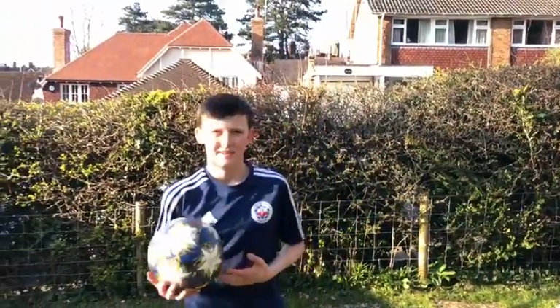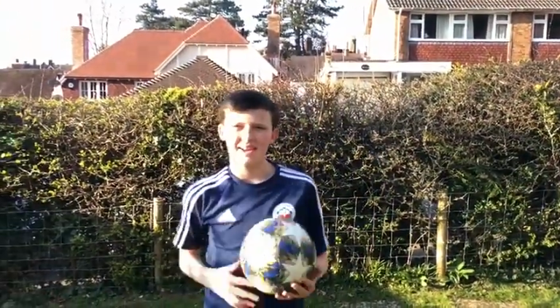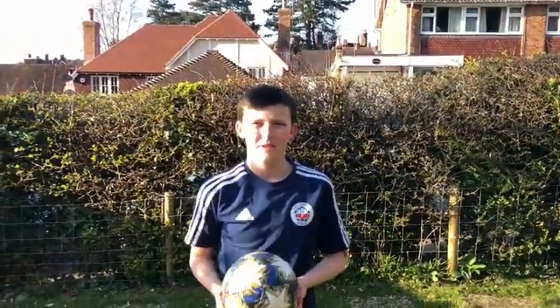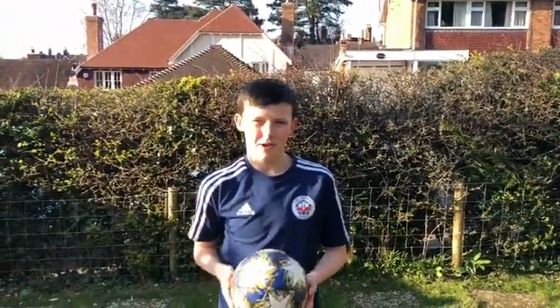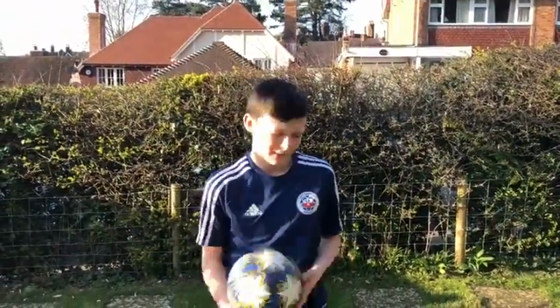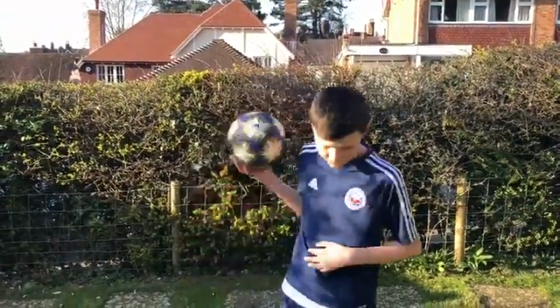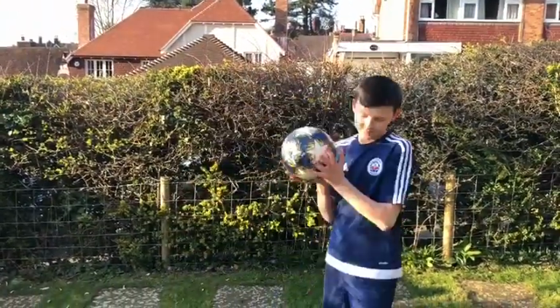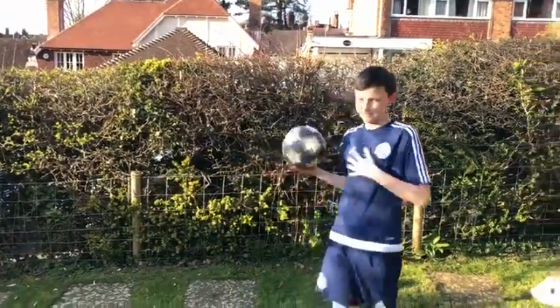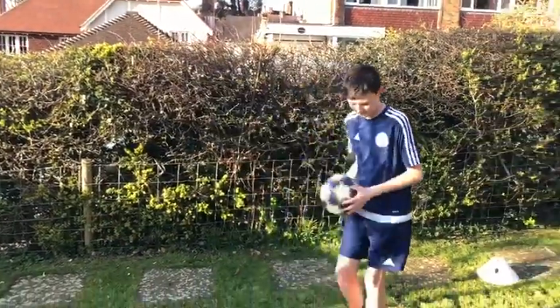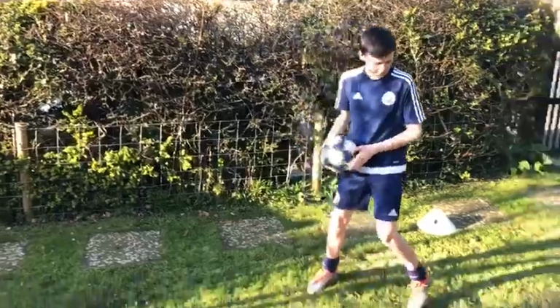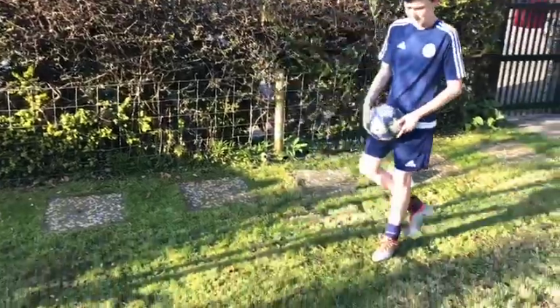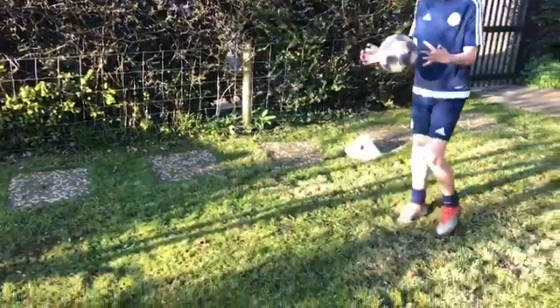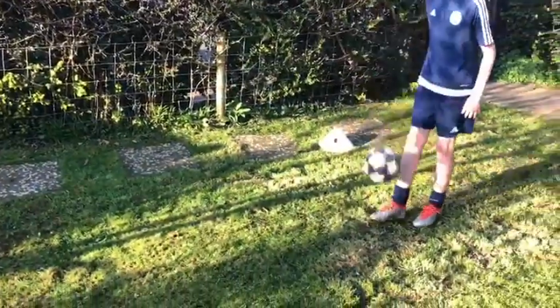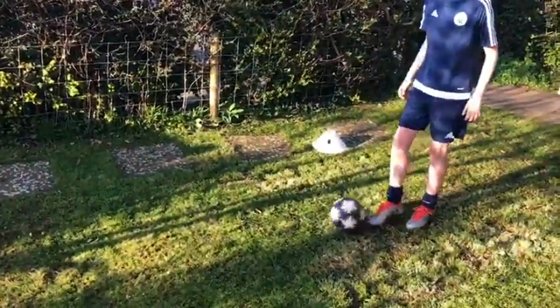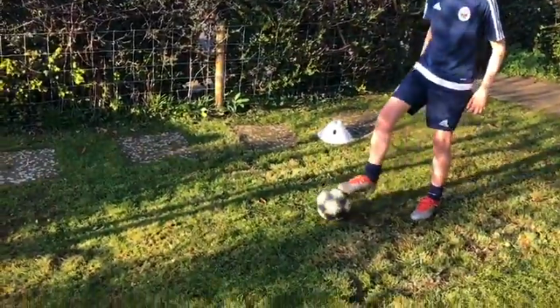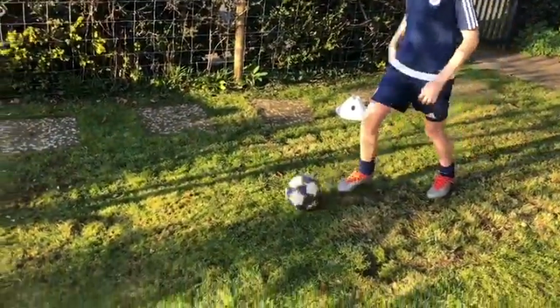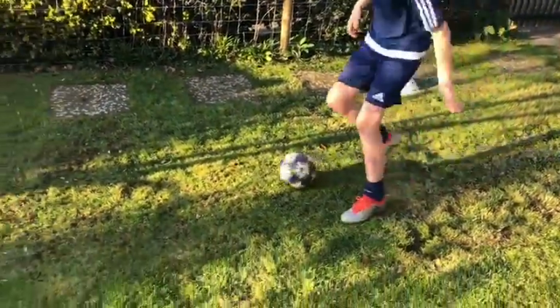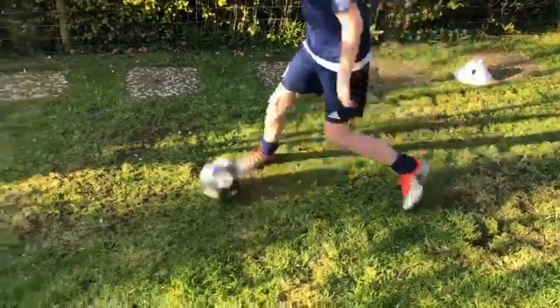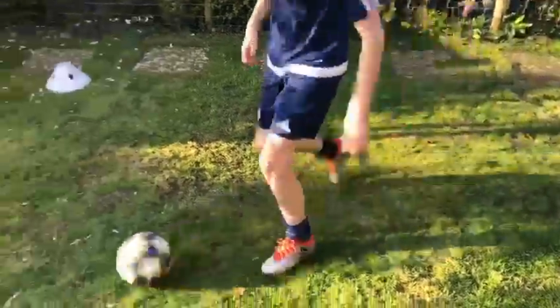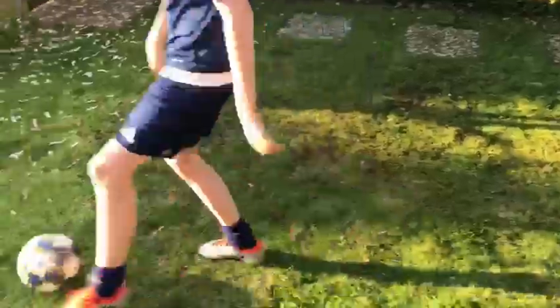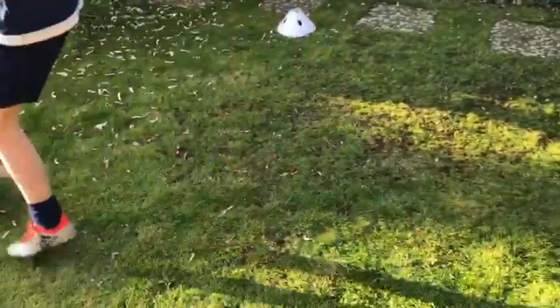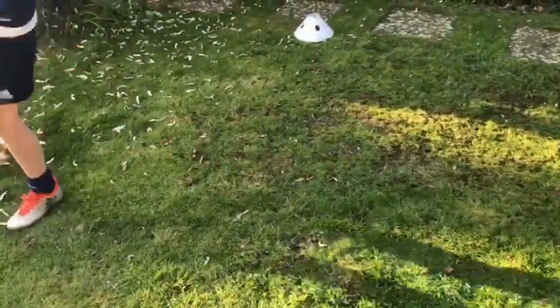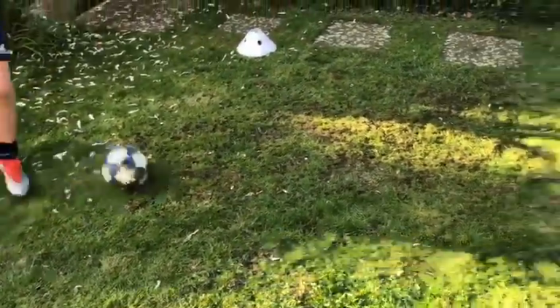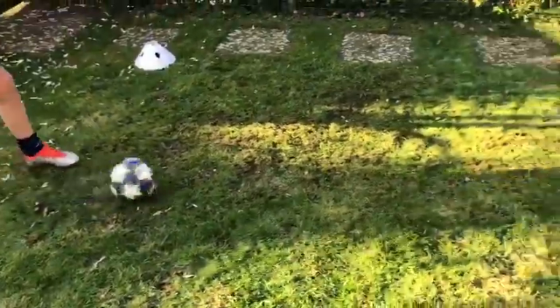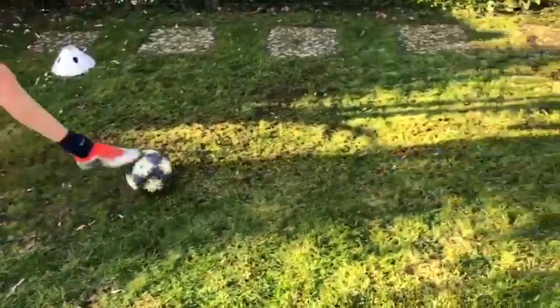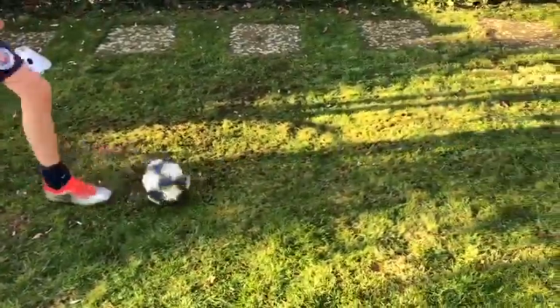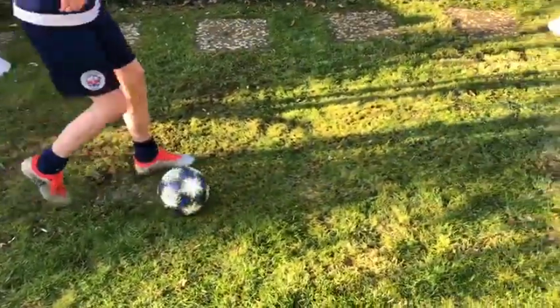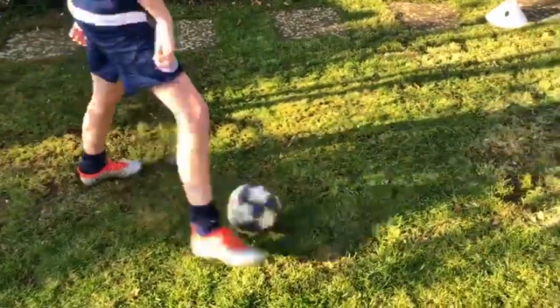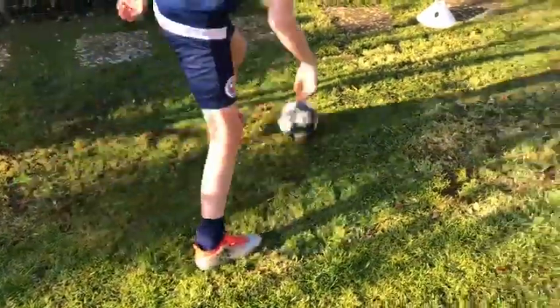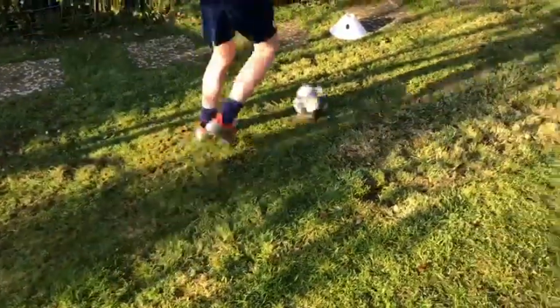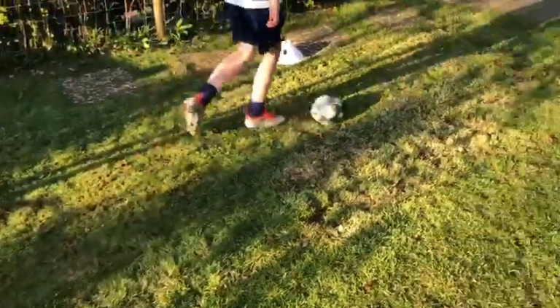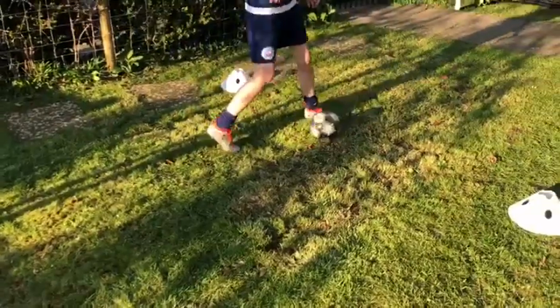Day eight: flip-flap. Okay Ollie, can you demonstrate a flip-flap please? So the toe goes one way, makes the defender think you're going that way, and then you hook it back and go the other way.